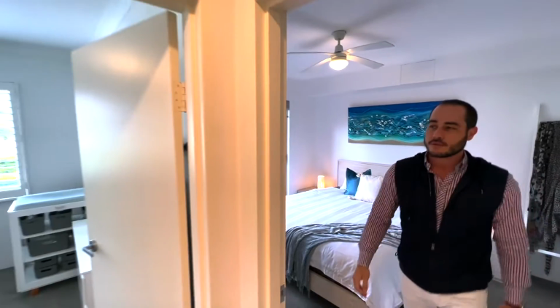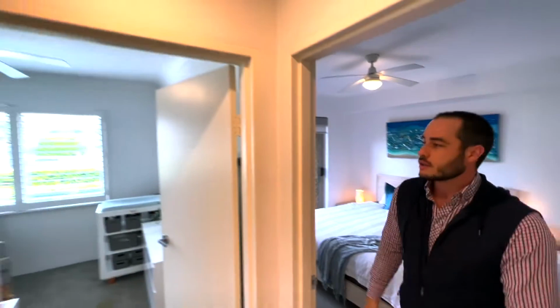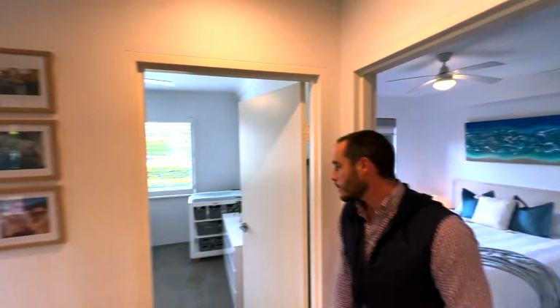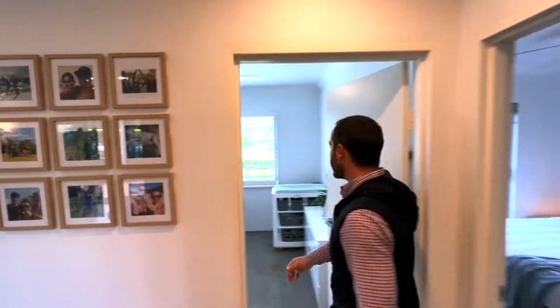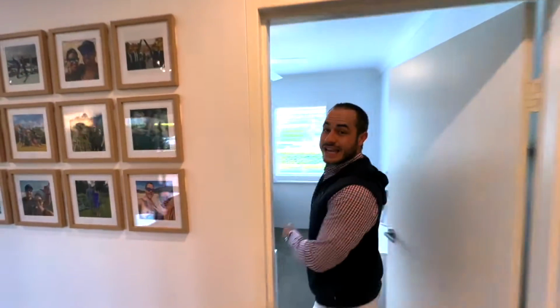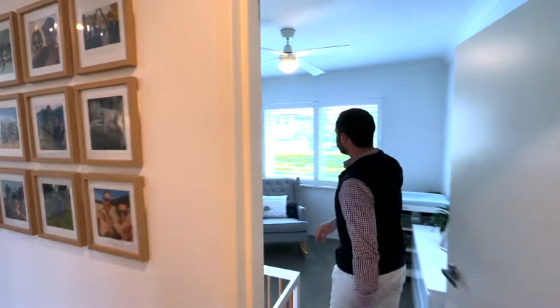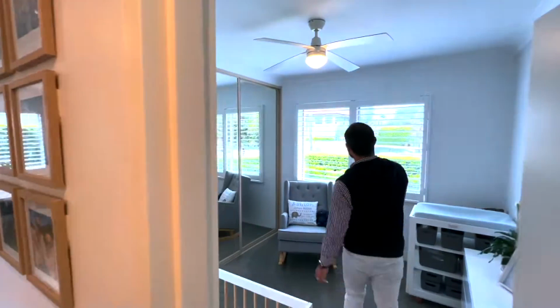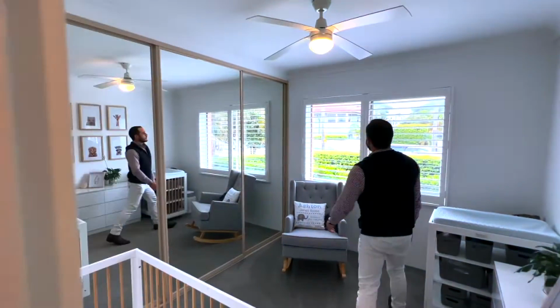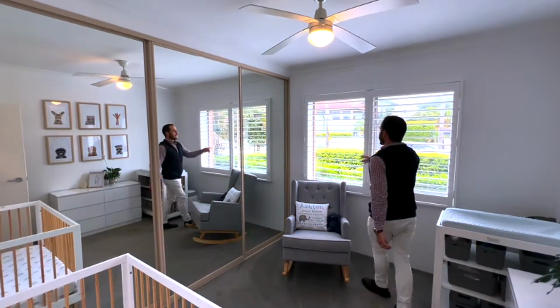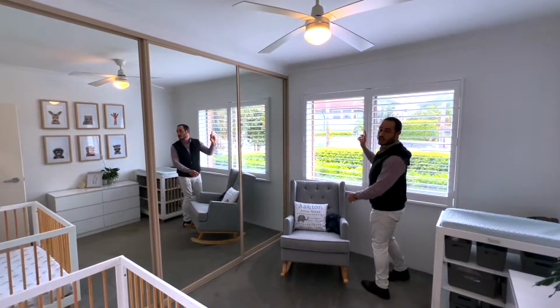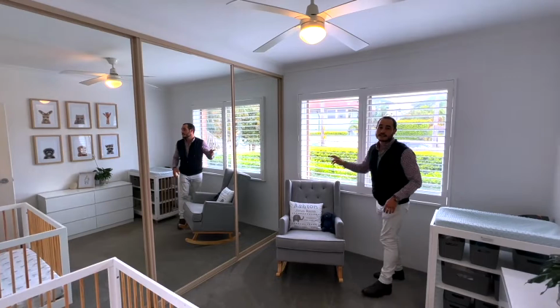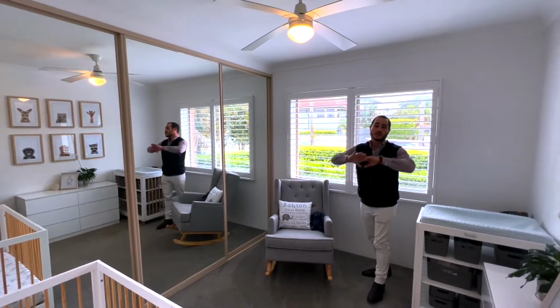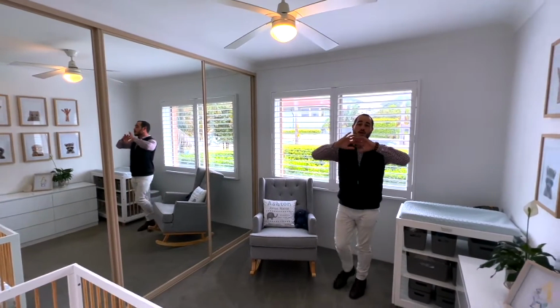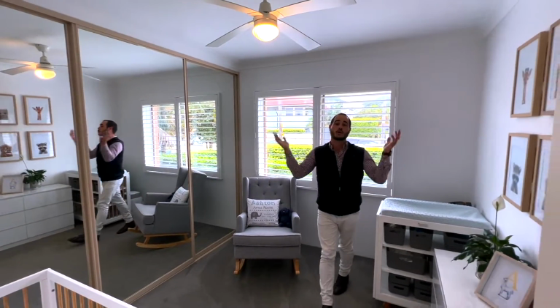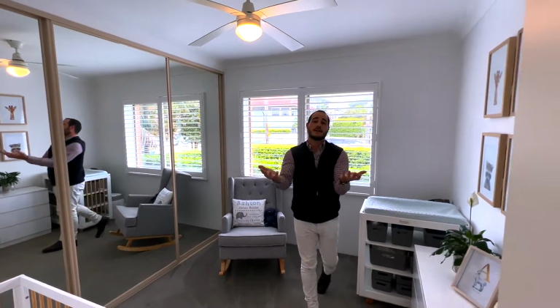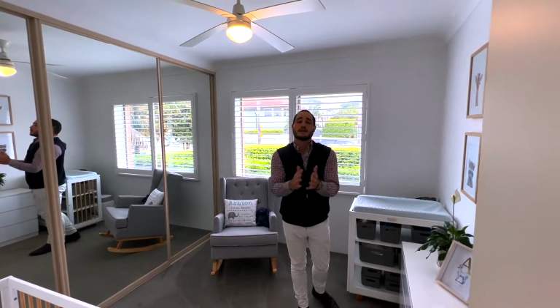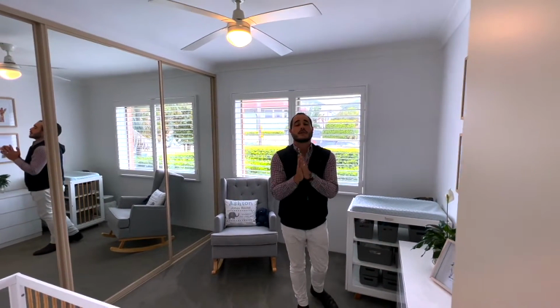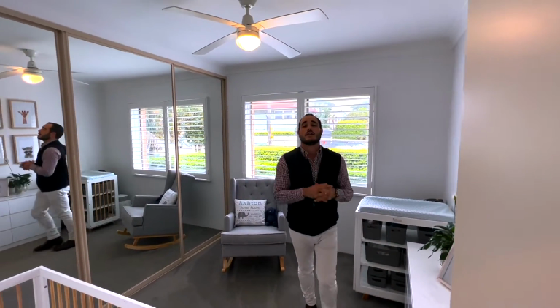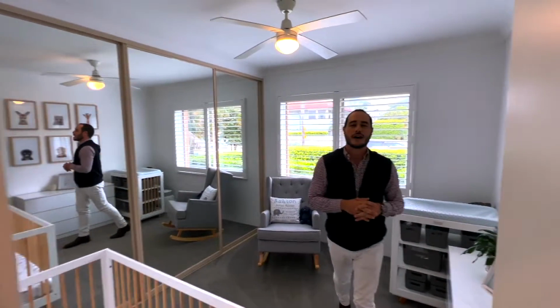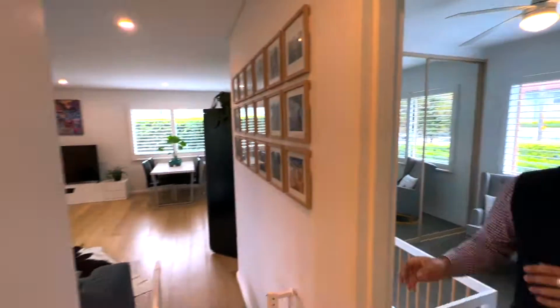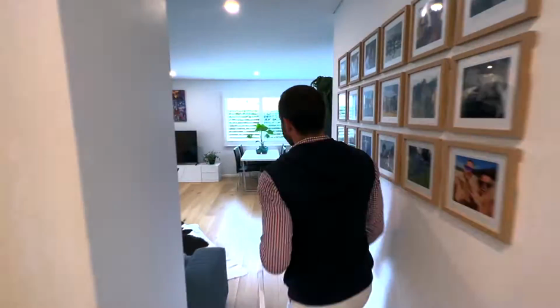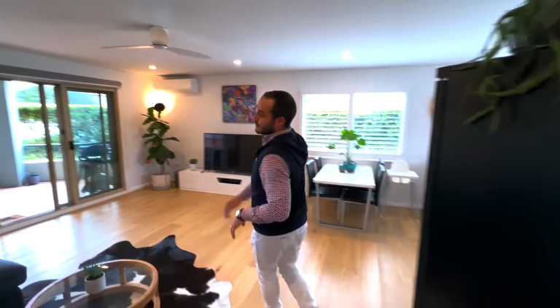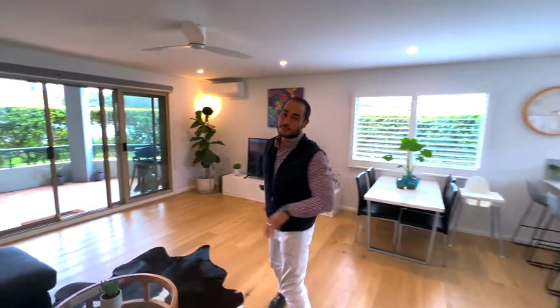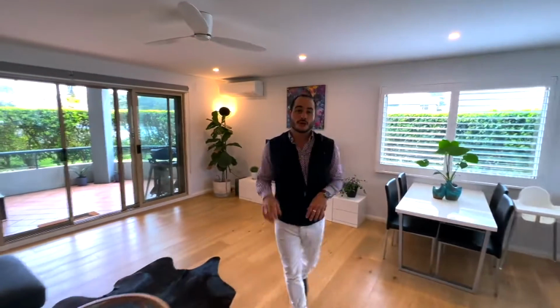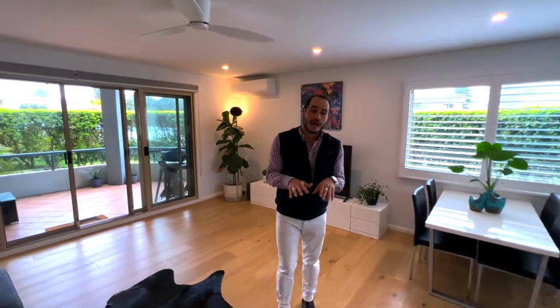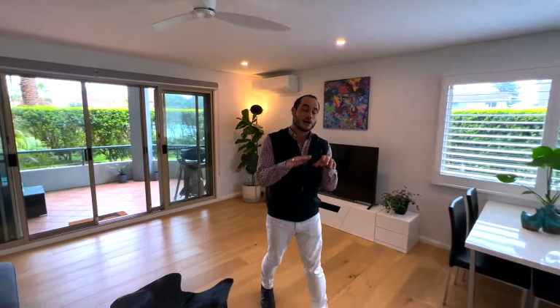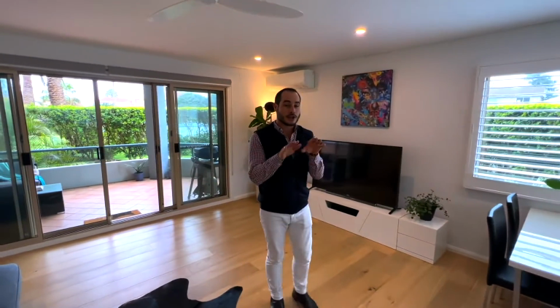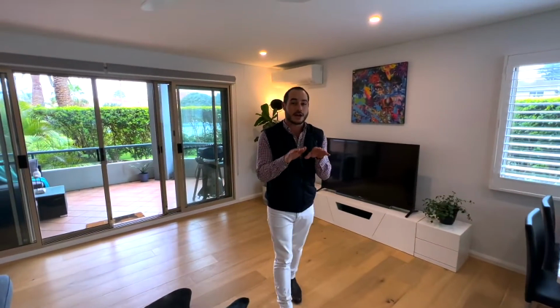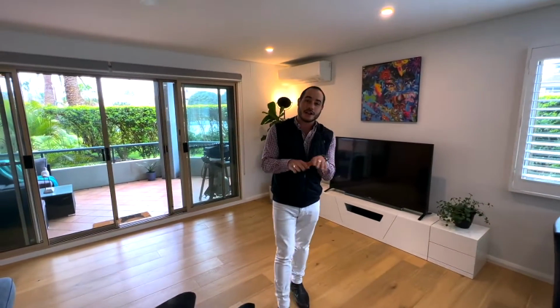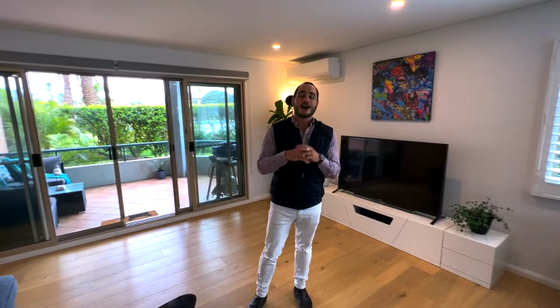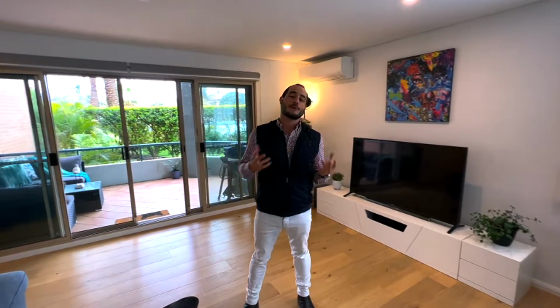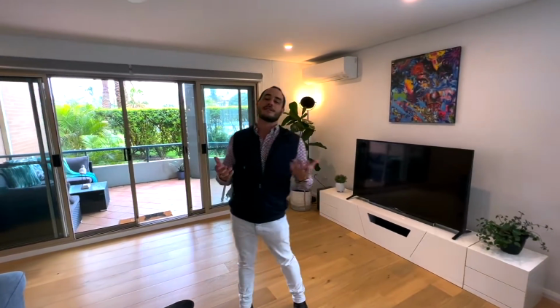Plantation shutters and windows on all three sides — lots of breeze, lots of light. Most importantly, we've got a two-car lock-up side-by-side garage. I know people are going to love this one.